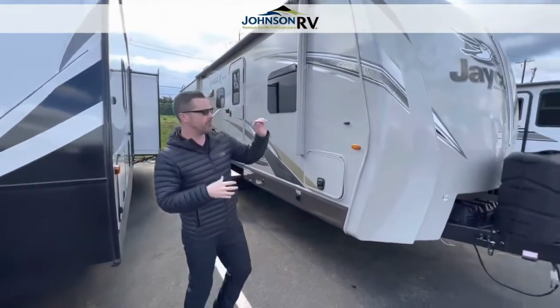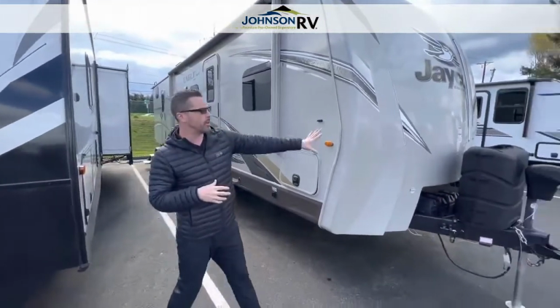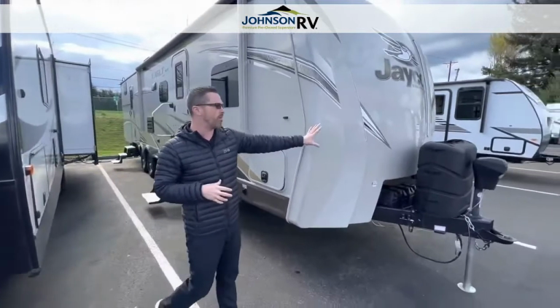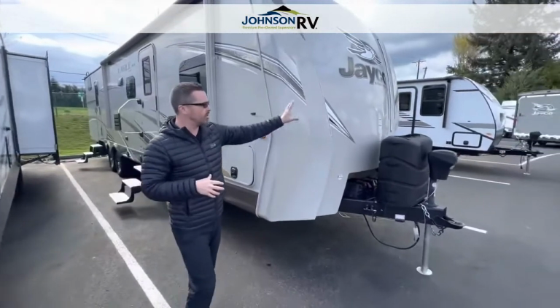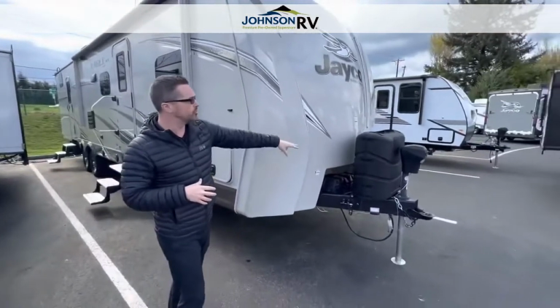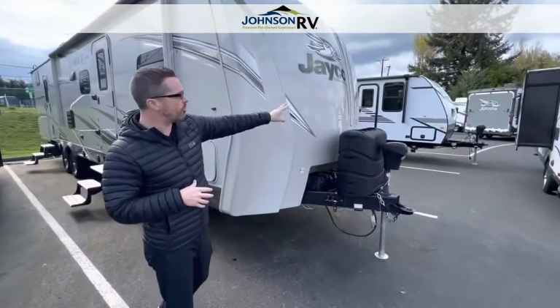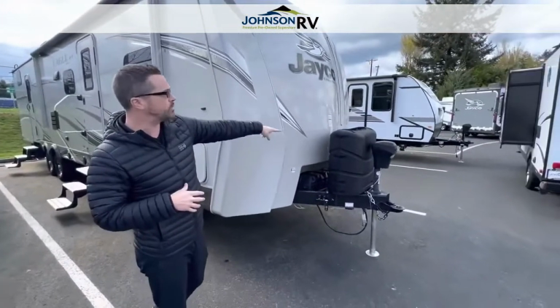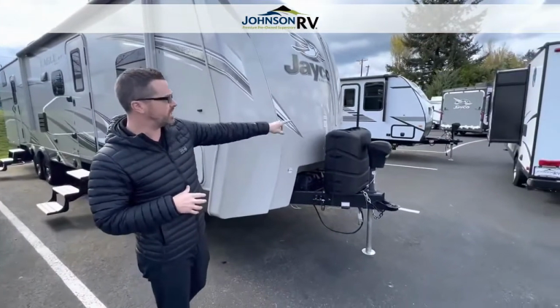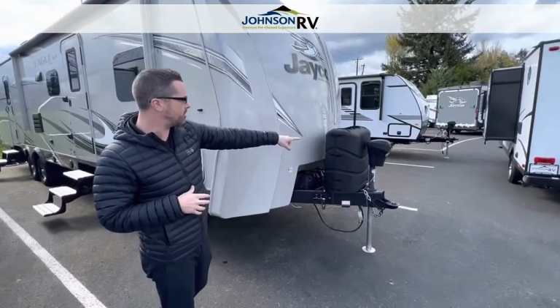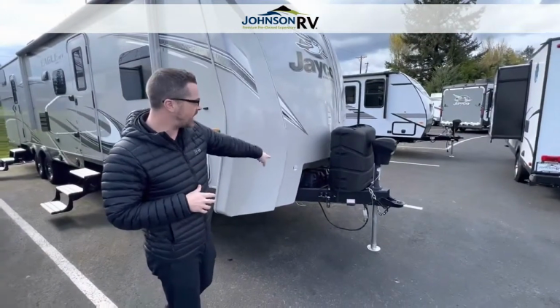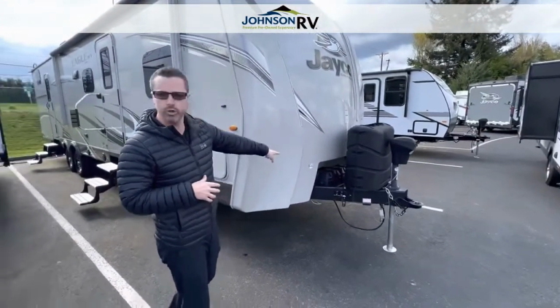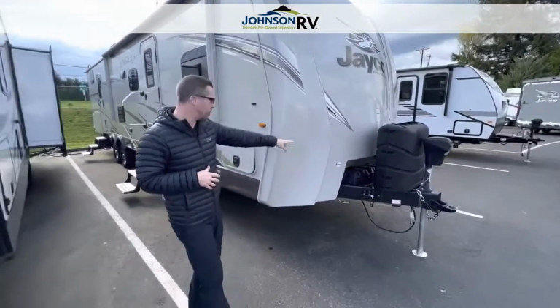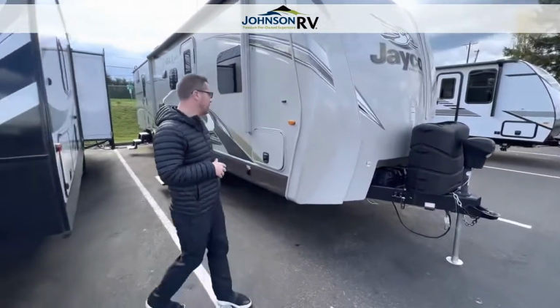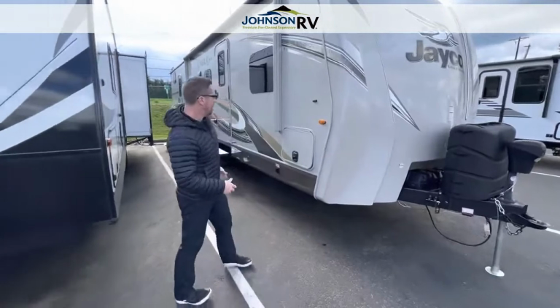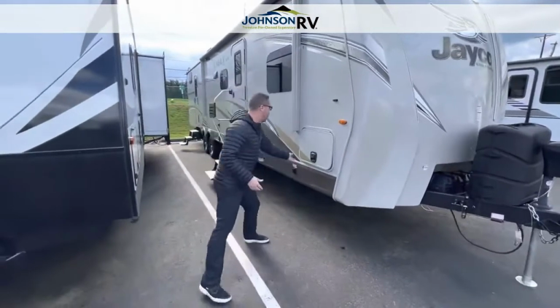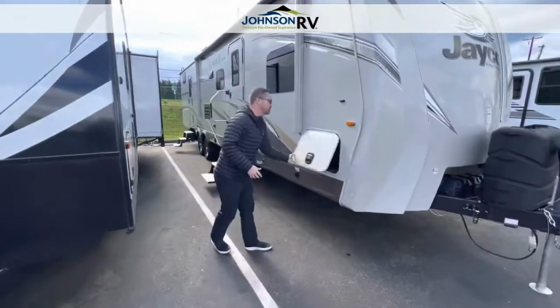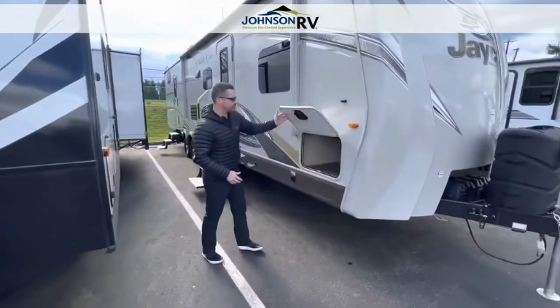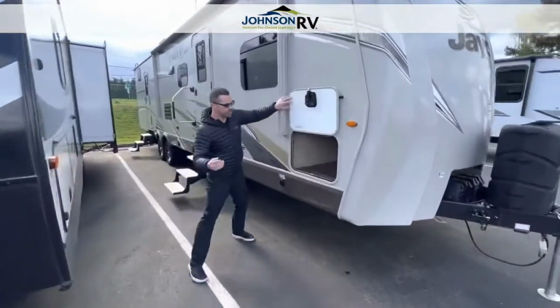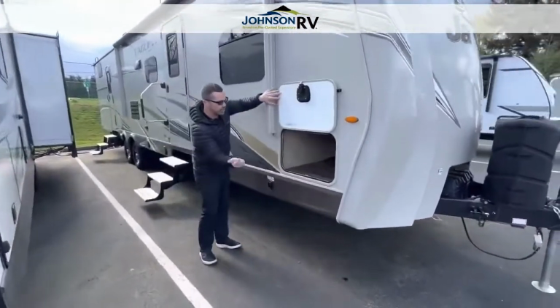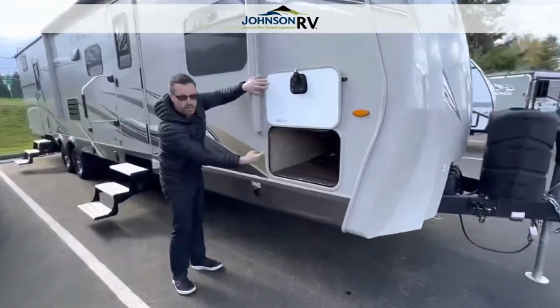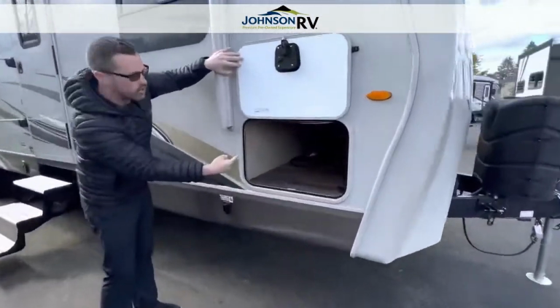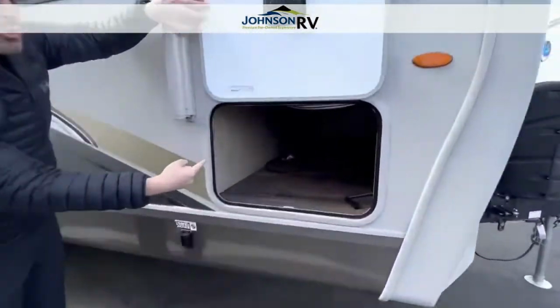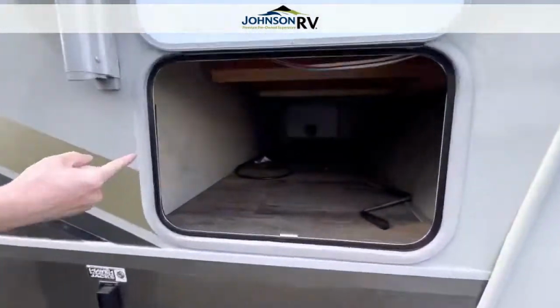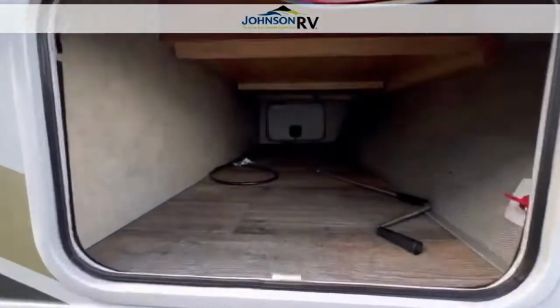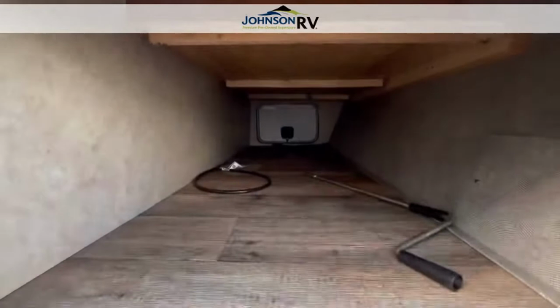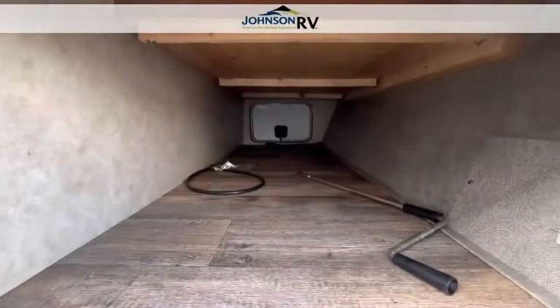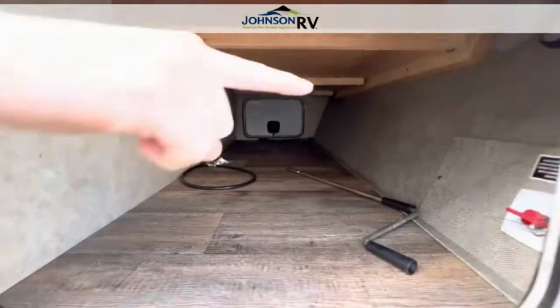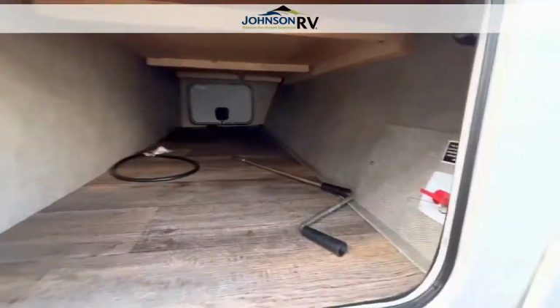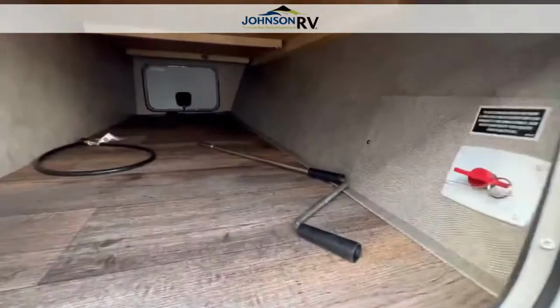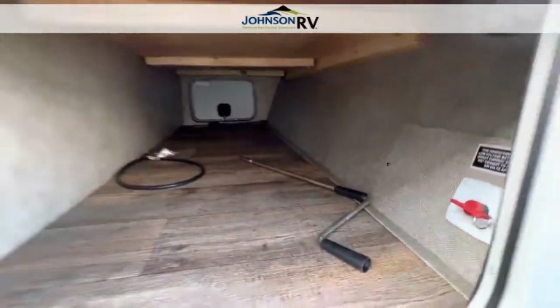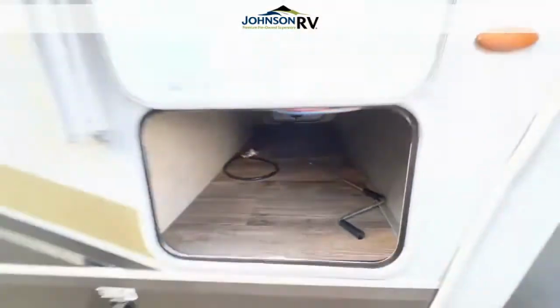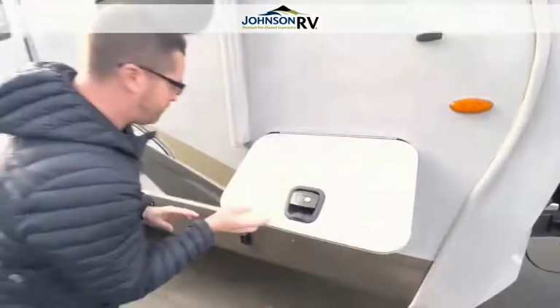Up front, just want to point out you've got two oversized propane tanks, power tongue jack, and two batteries already built in. Up front we've also got this pass-through storage — take a look all the way through there. Not a lot of trailers have battery disconnects; this one has one out here, which is awesome. It's a great feature.